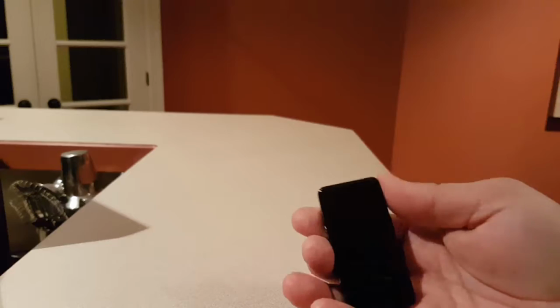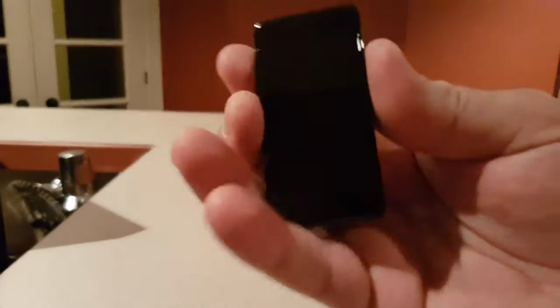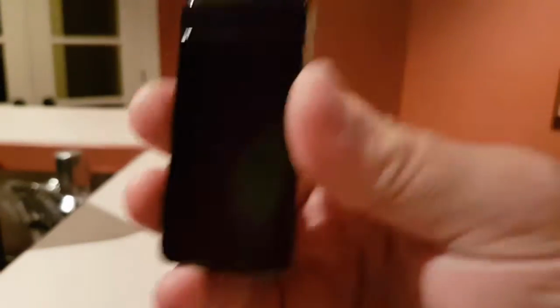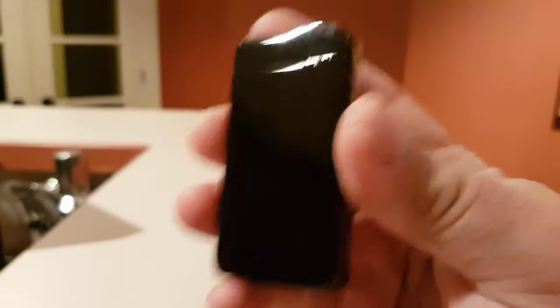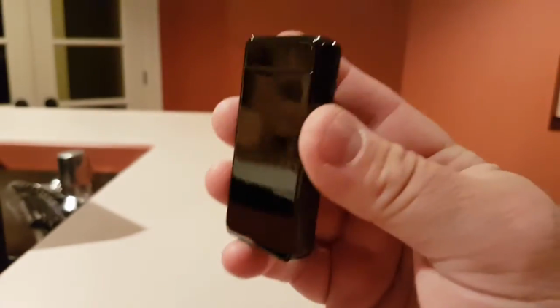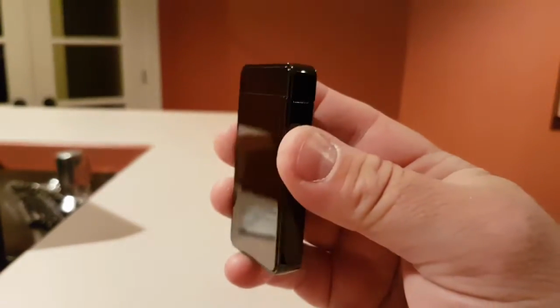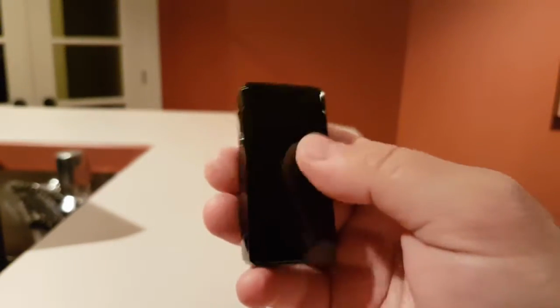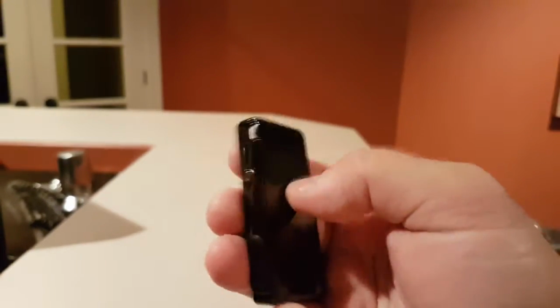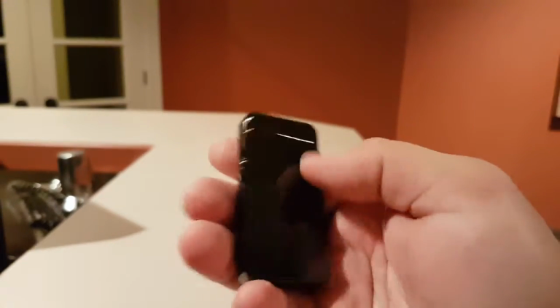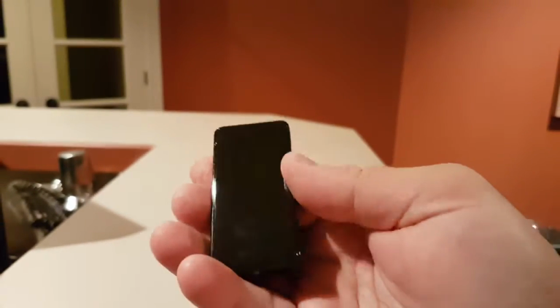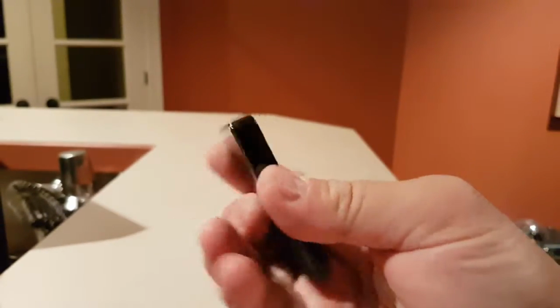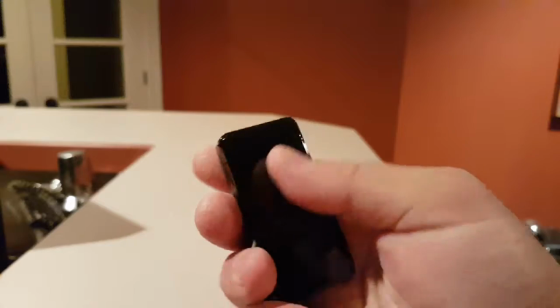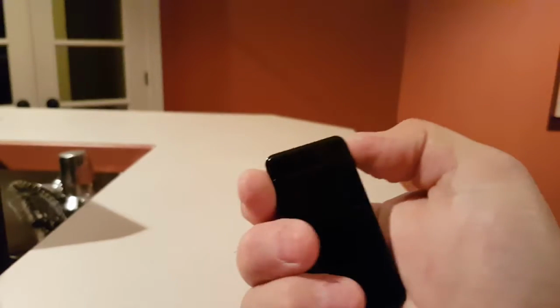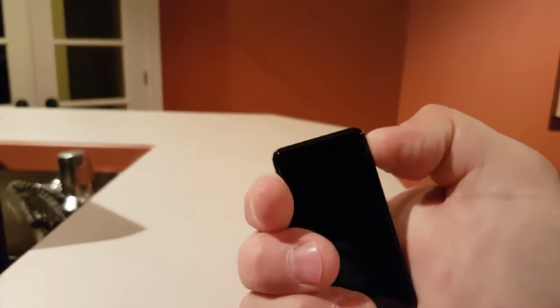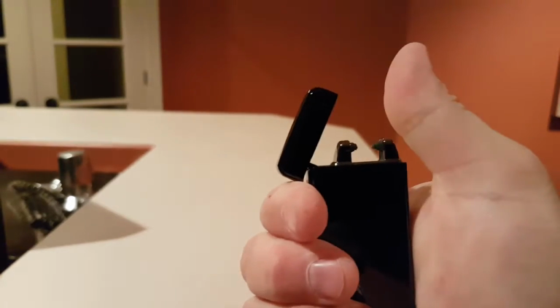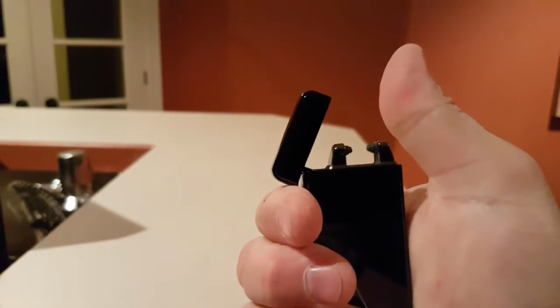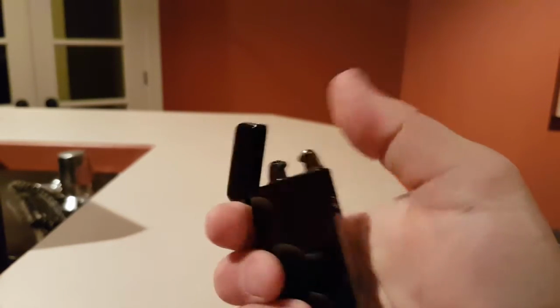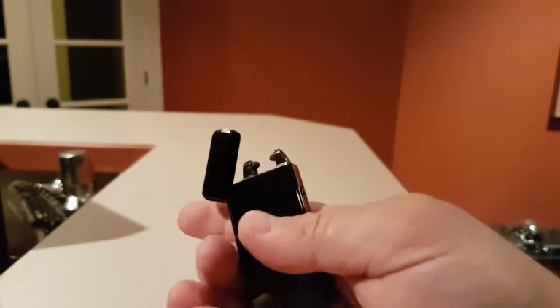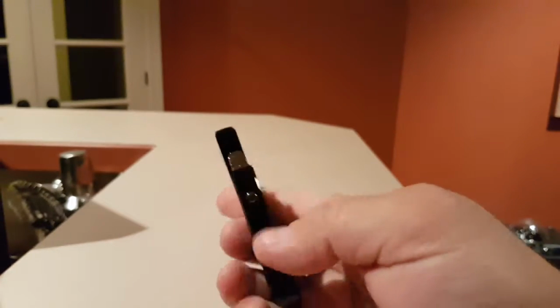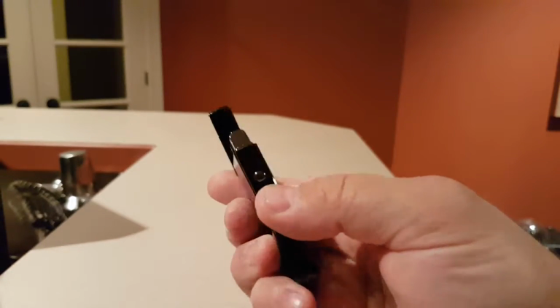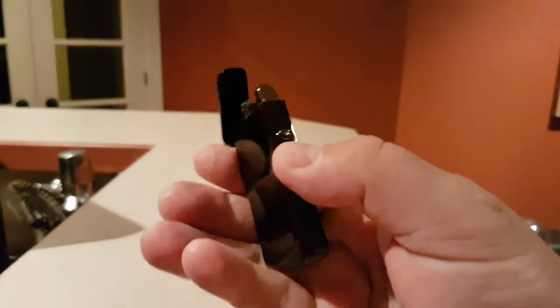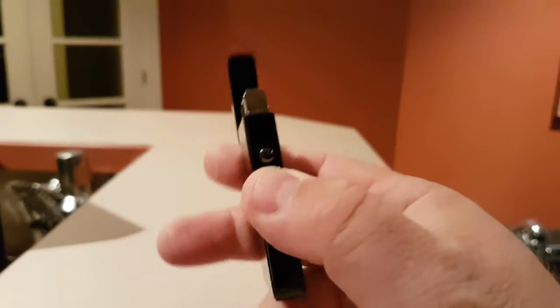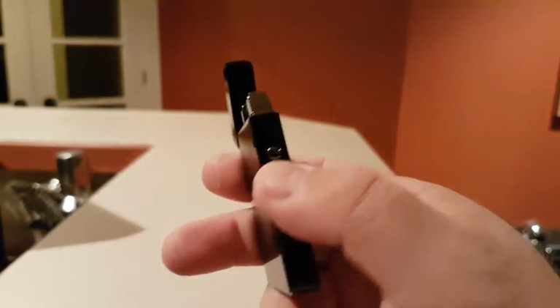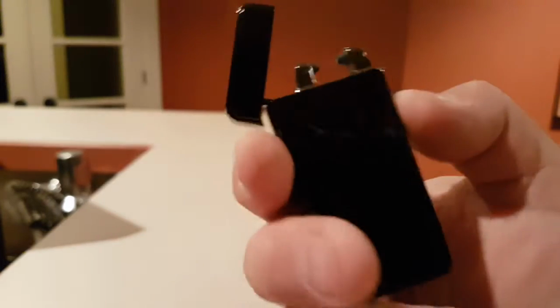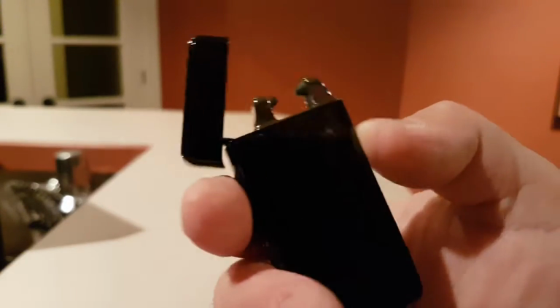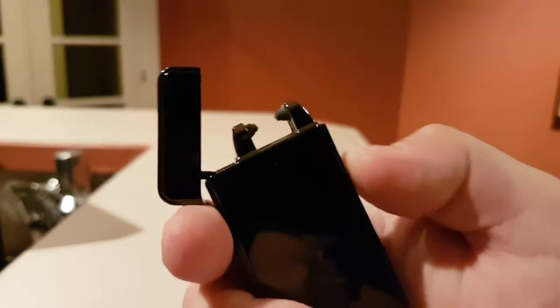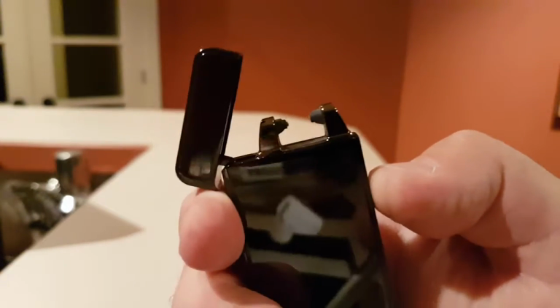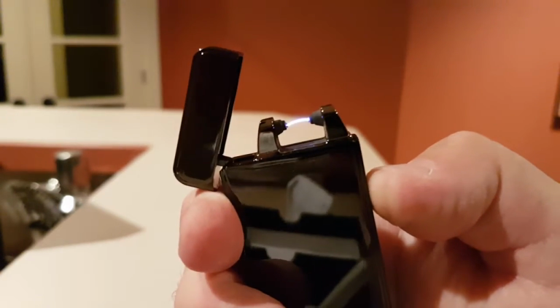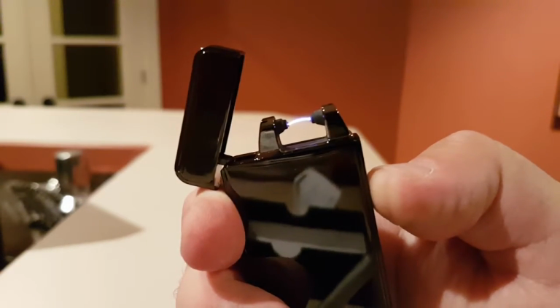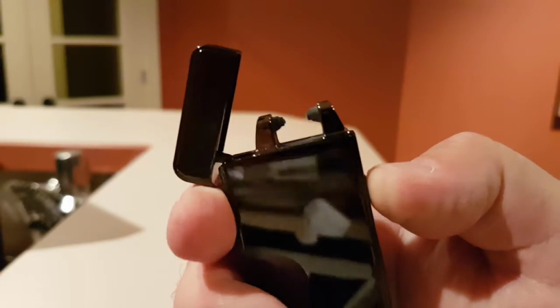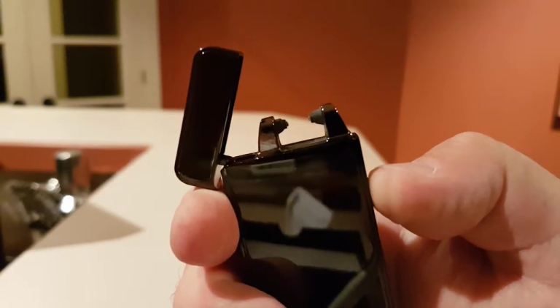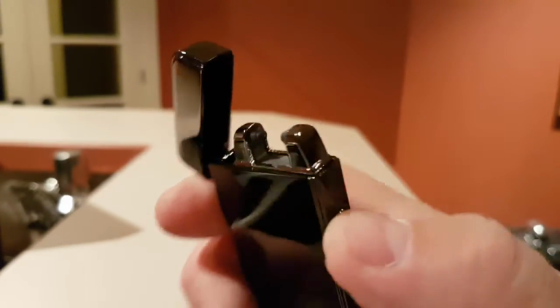Very nice sleeve design. Black glass, all metal of course. Pop it open like this, press the little button here, and there you go — you've got your contact.